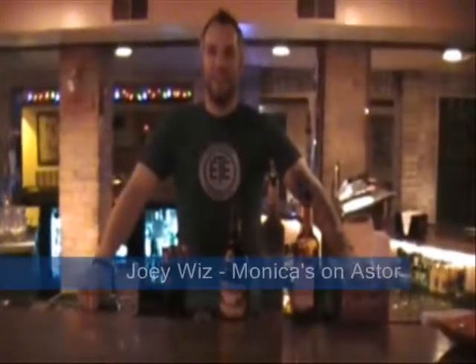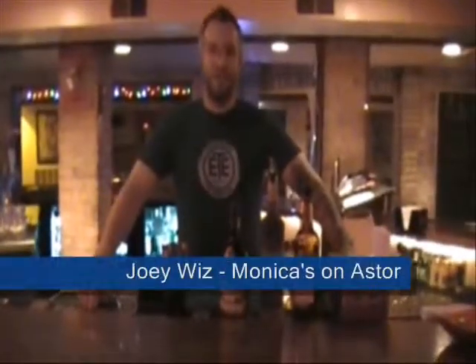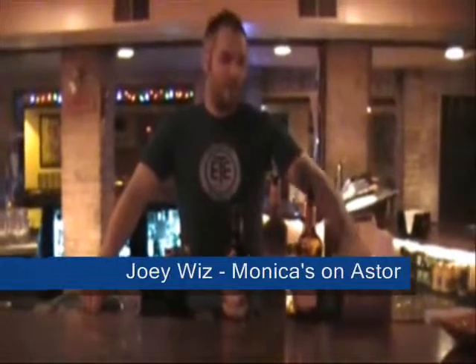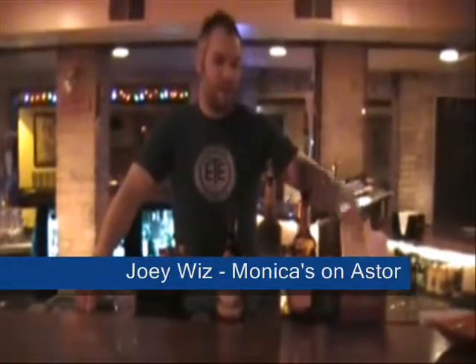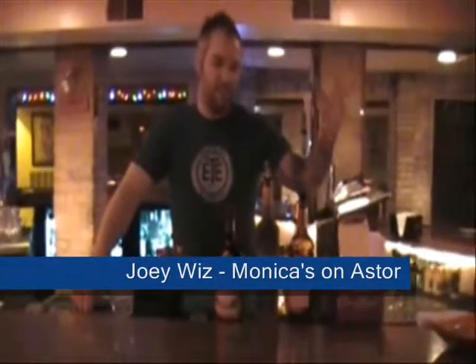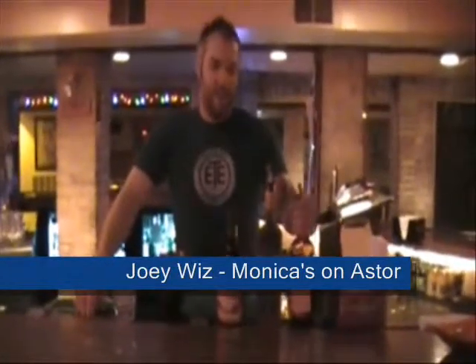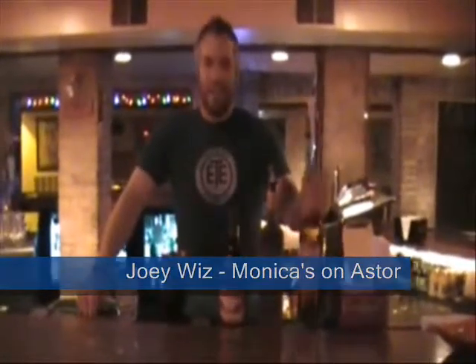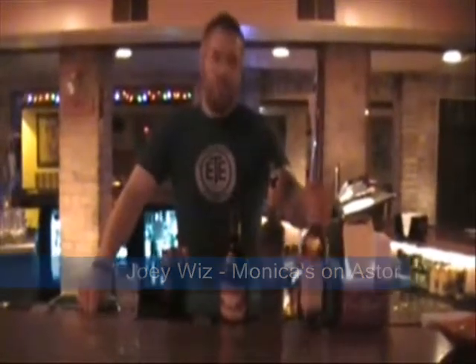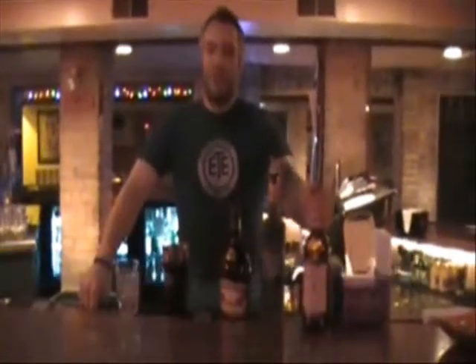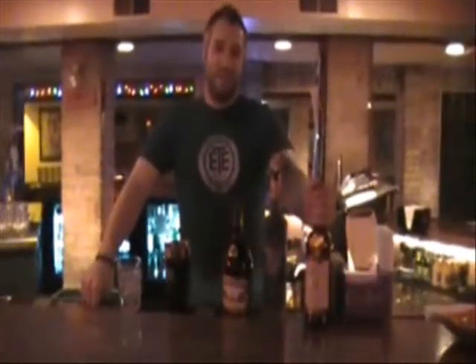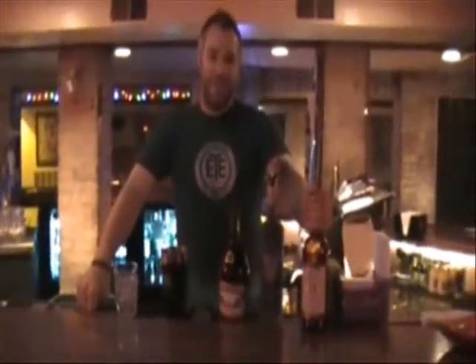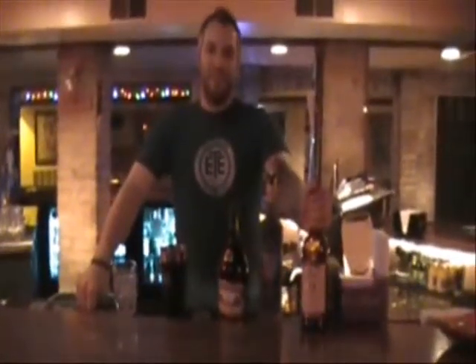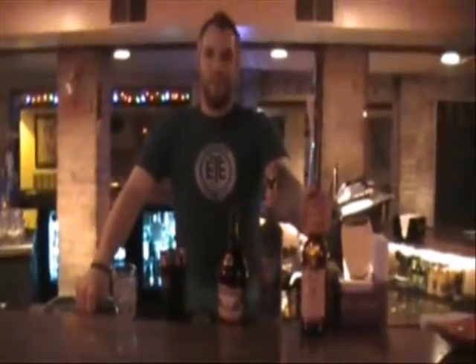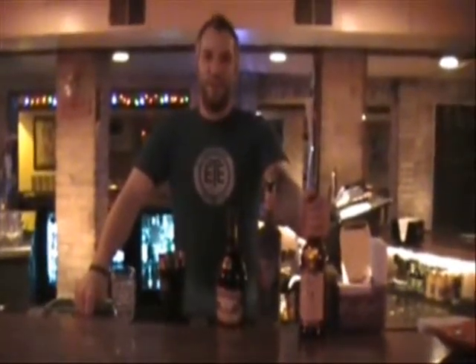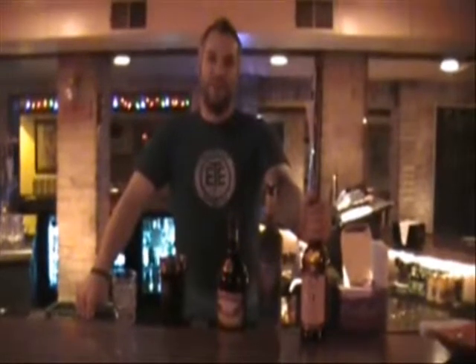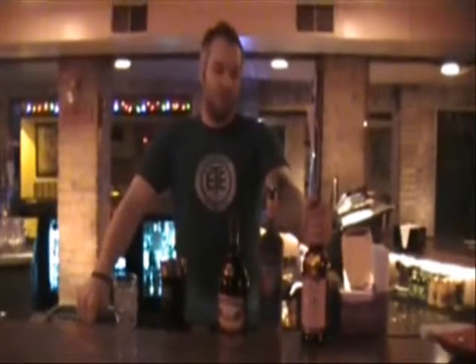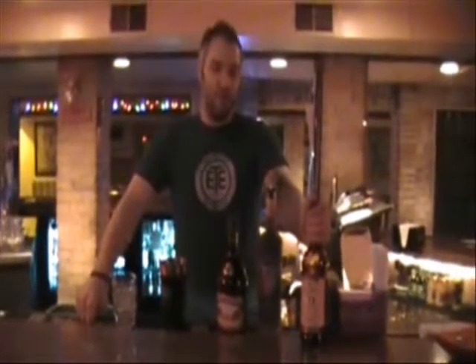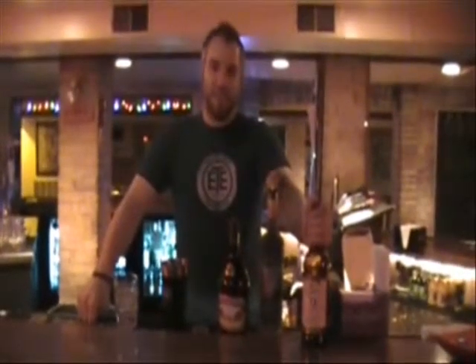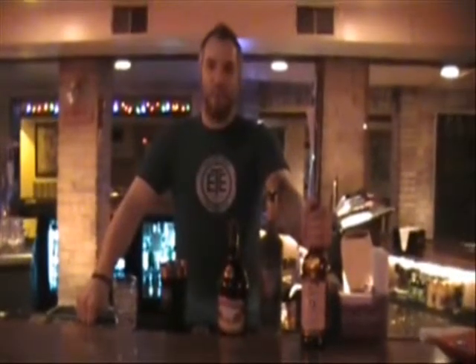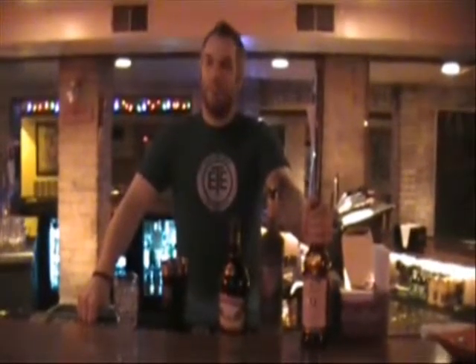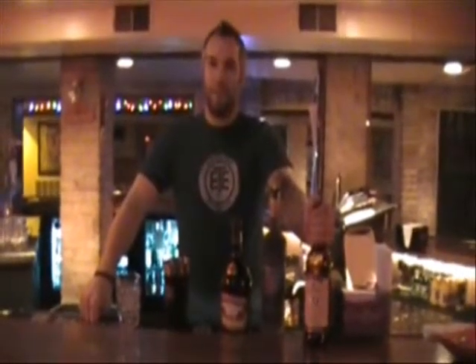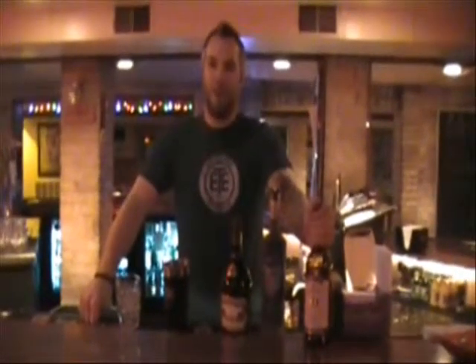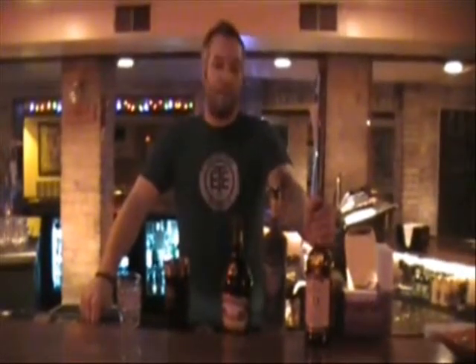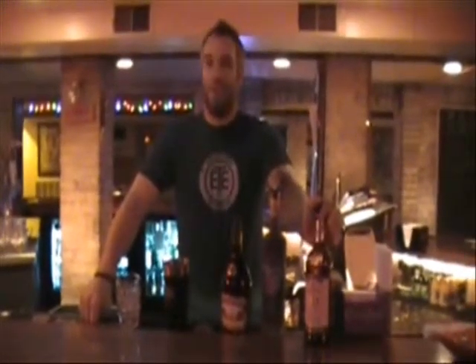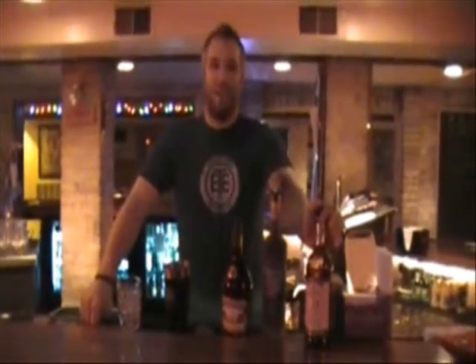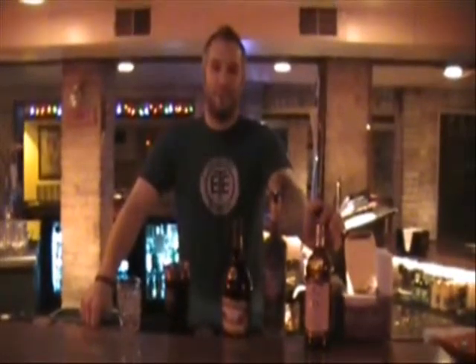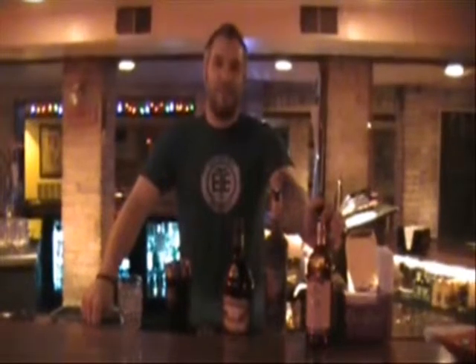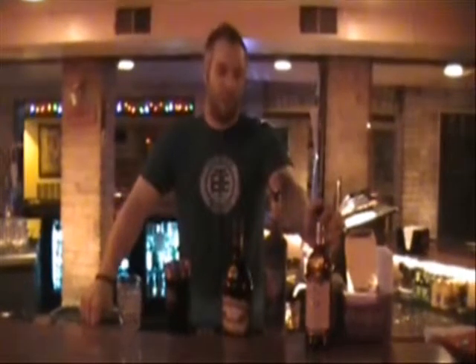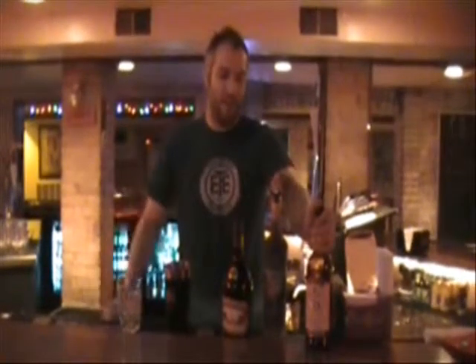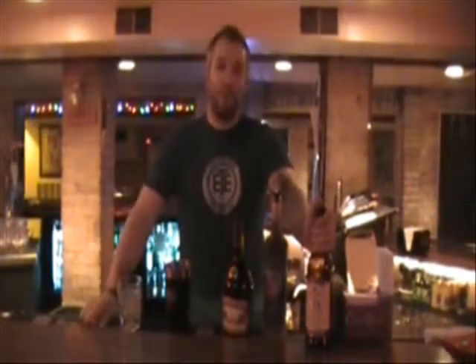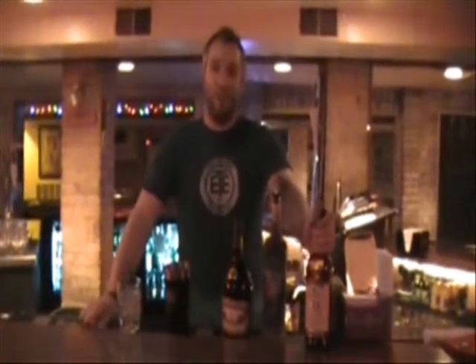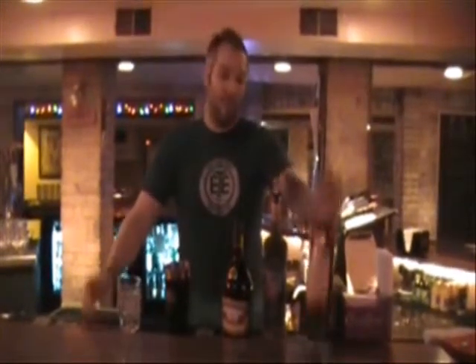Joey Wiz here. Welcome to Monica's. If you've ever been to Monica's, you can't leave without doing a shot of VO. So mix things up a little bit — we can make something called Monica's Coffee. Great for hangovers, it's also great just to sip on, and it's also great as a bomb shot.